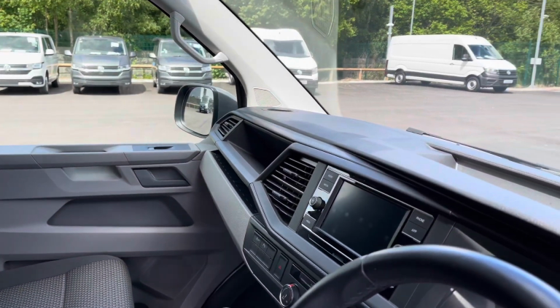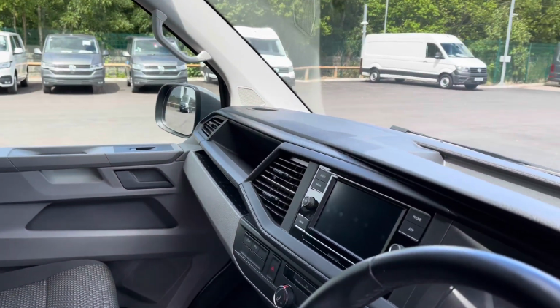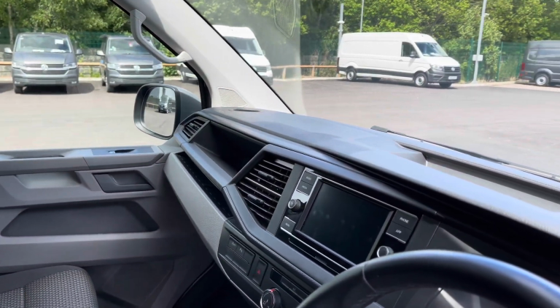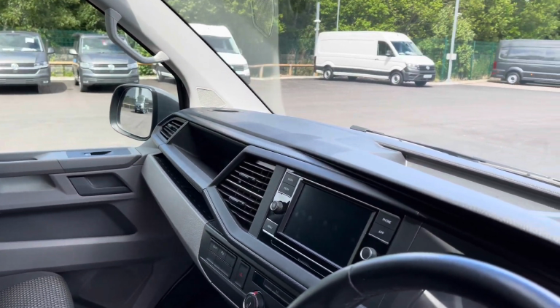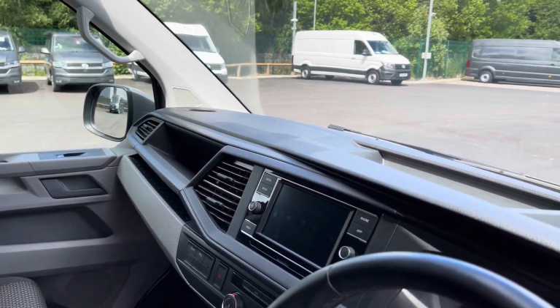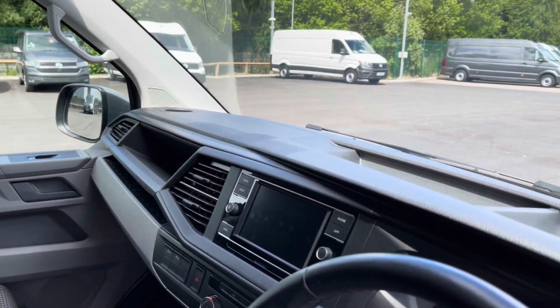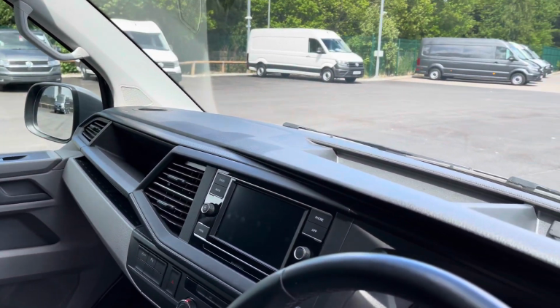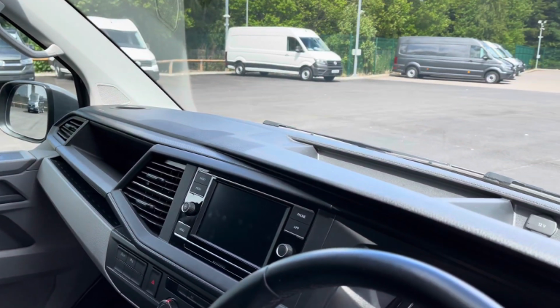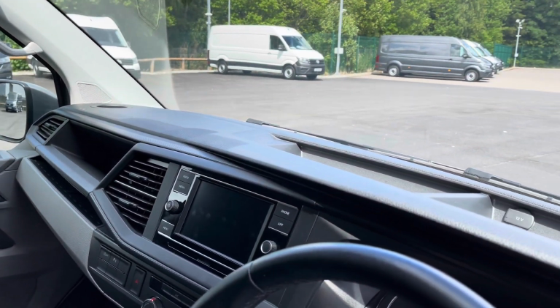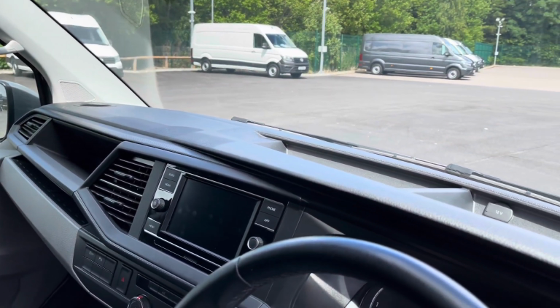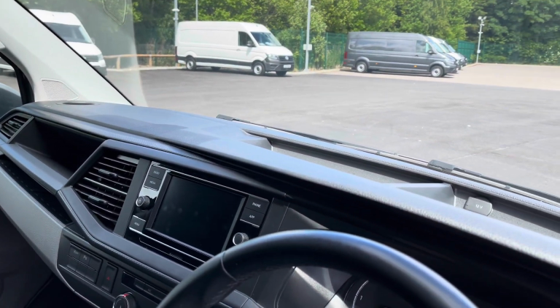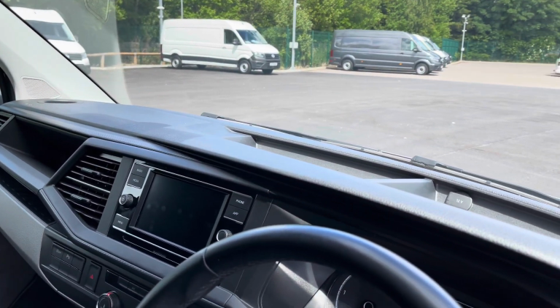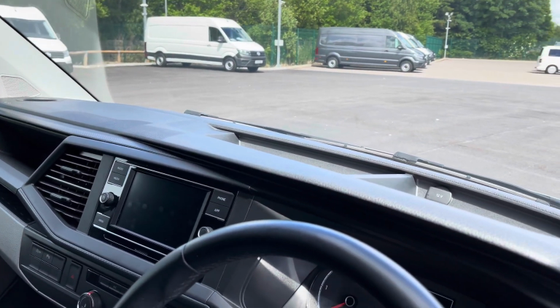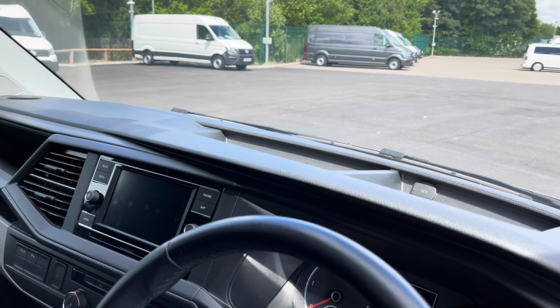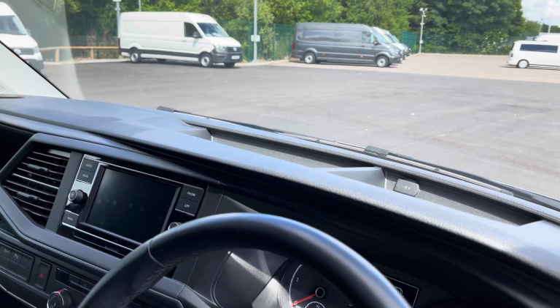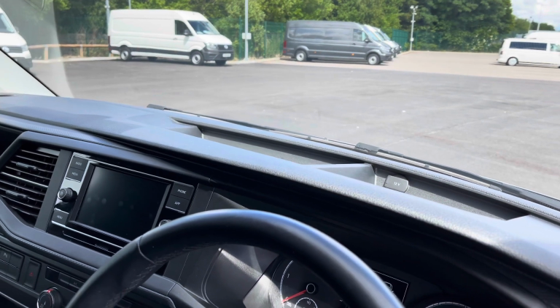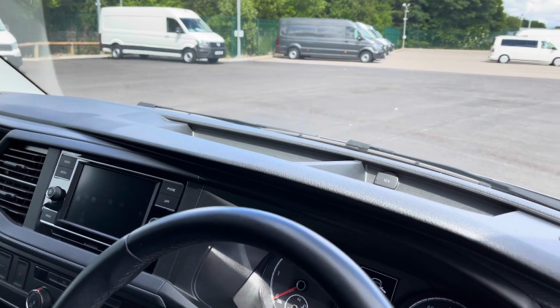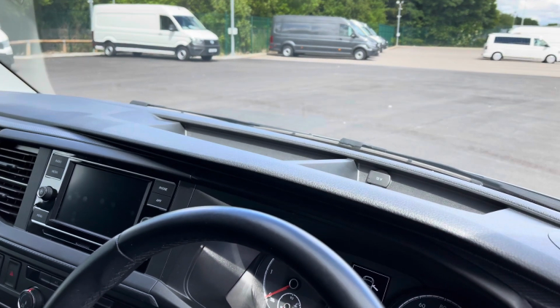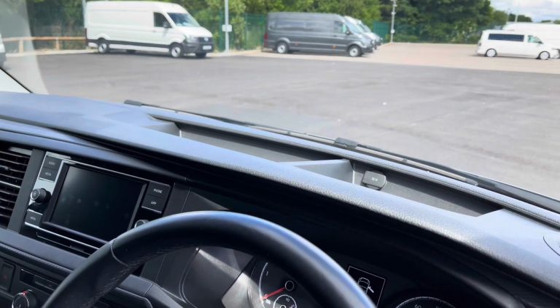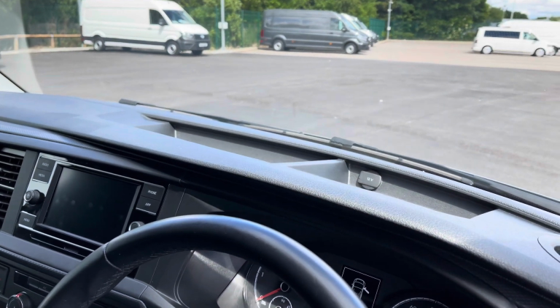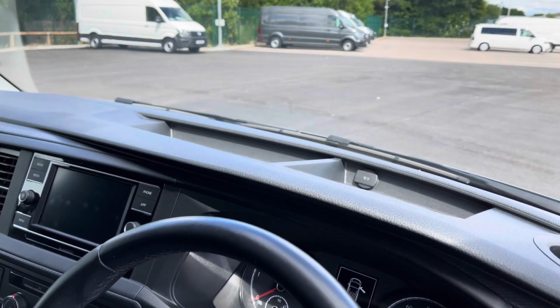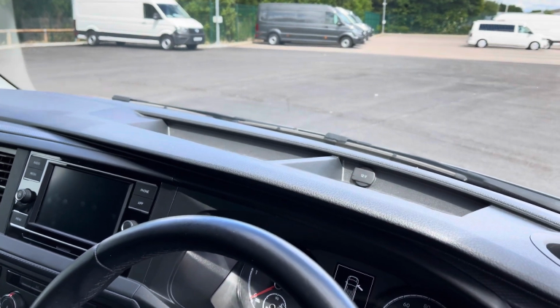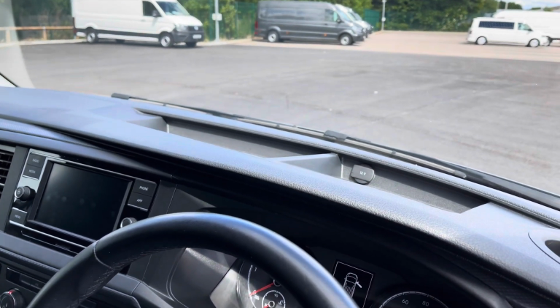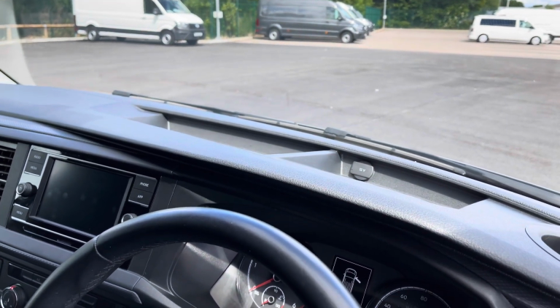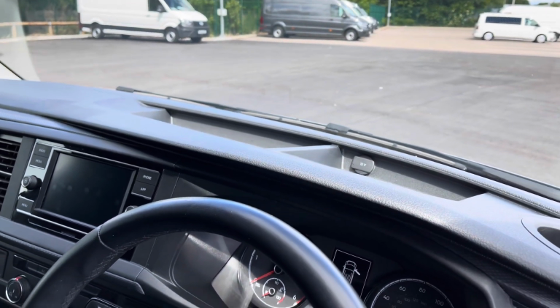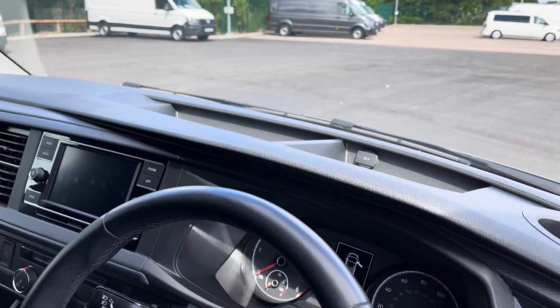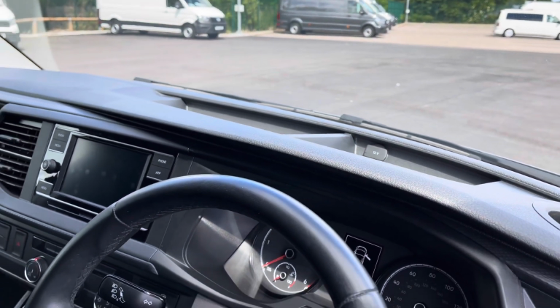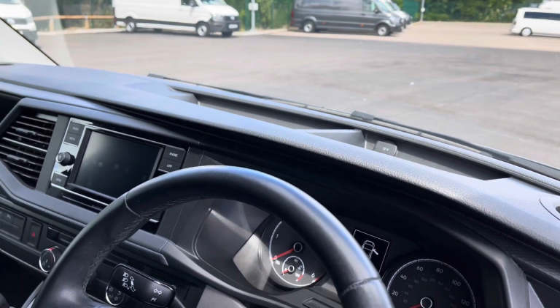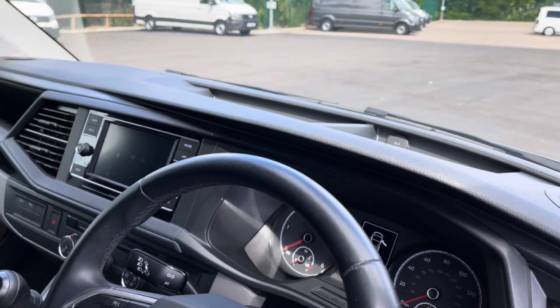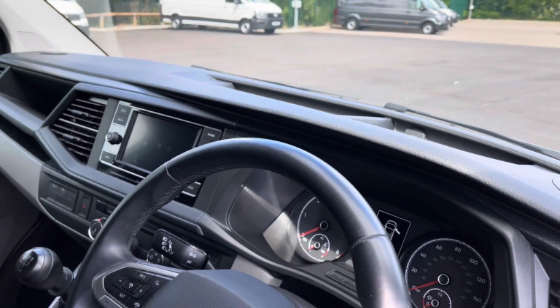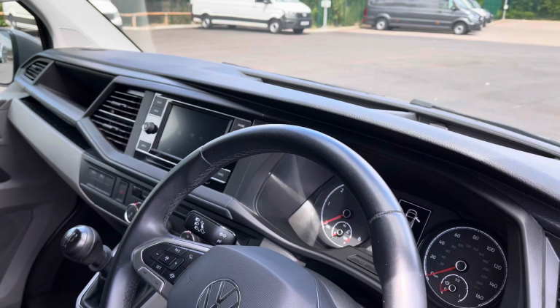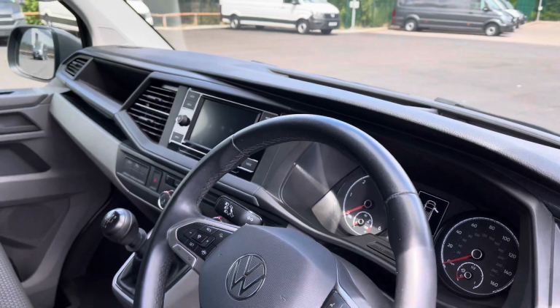Just on top of the dashboard there is also some more storage space, including a 12V charging port — a perfect place to keep your phones or iPads on charge while you're out and on the move.